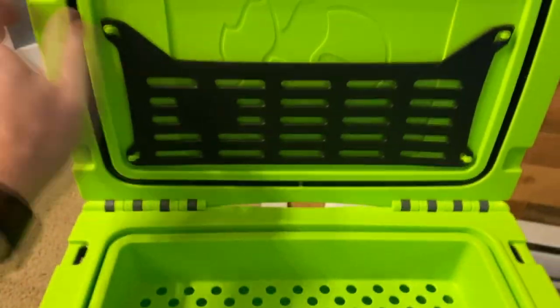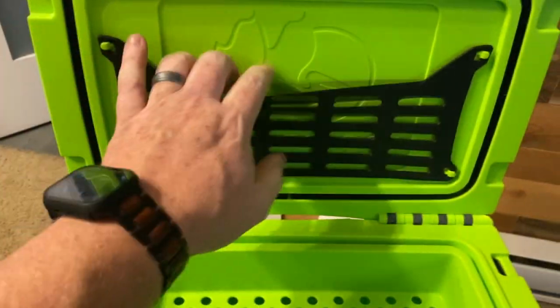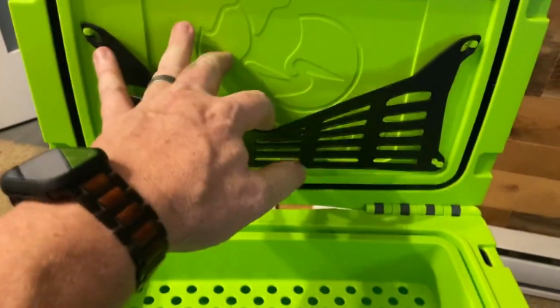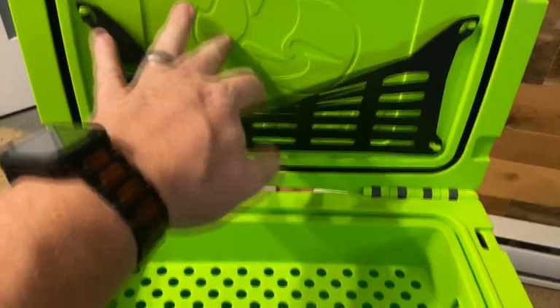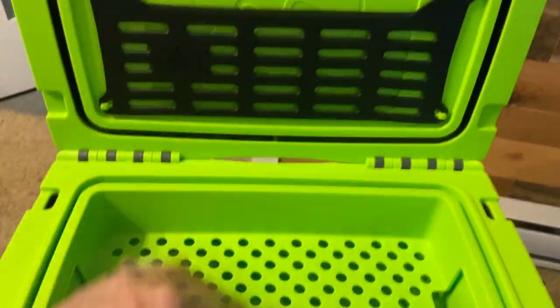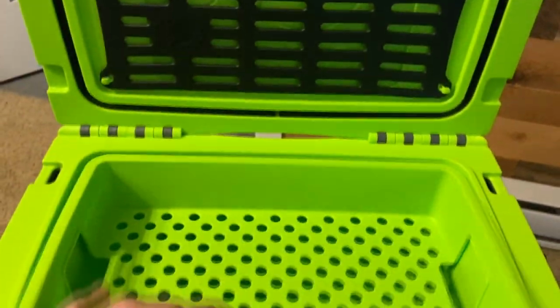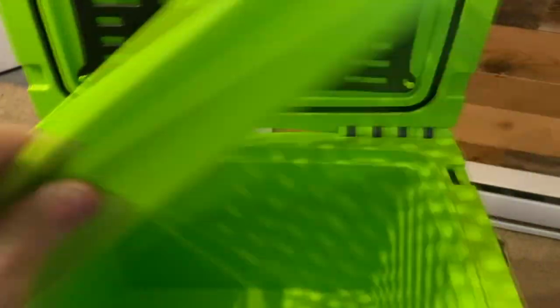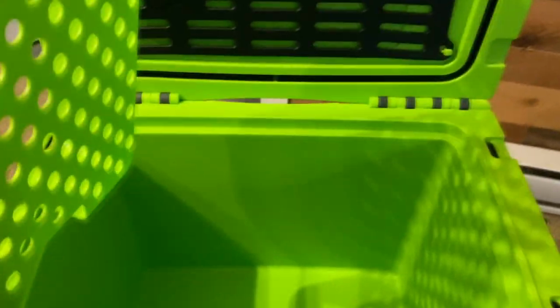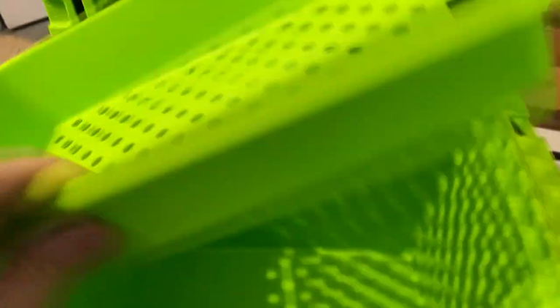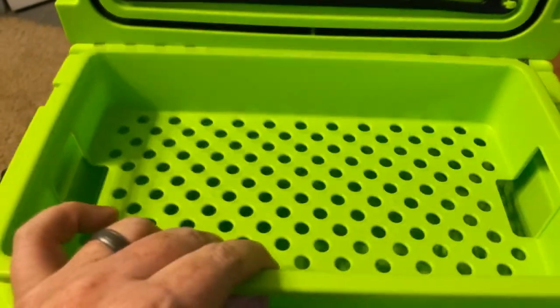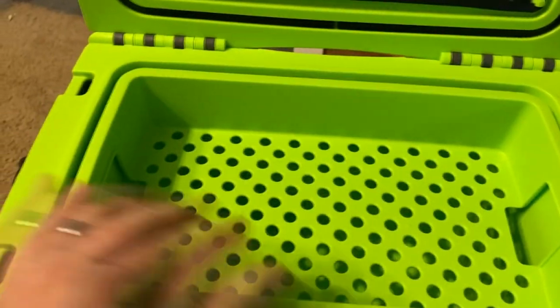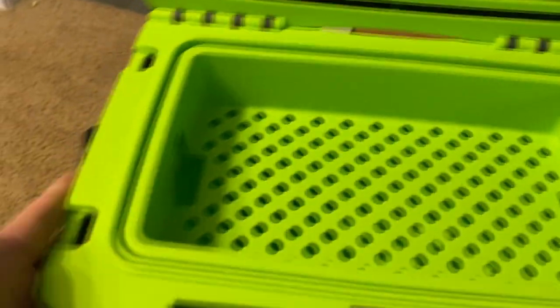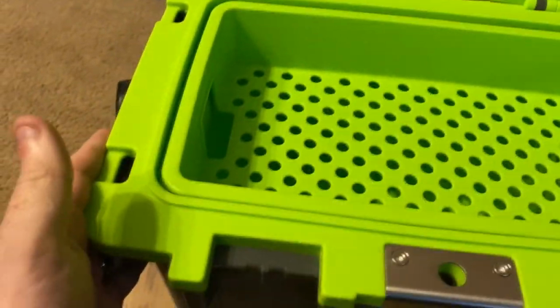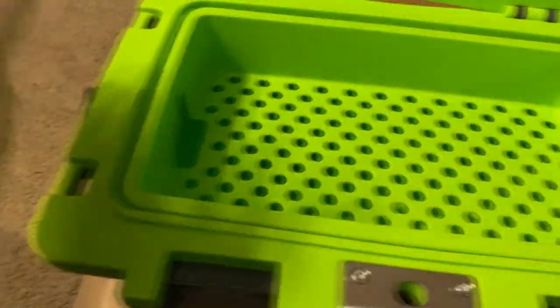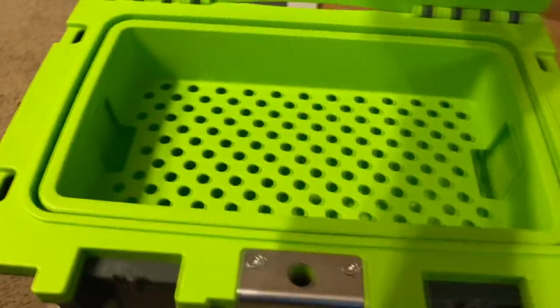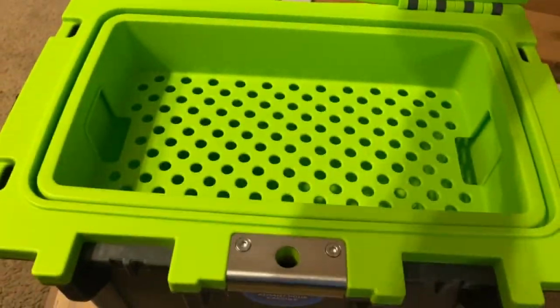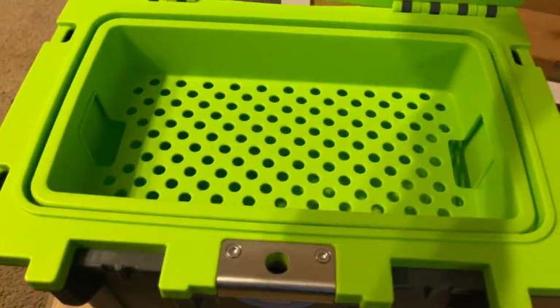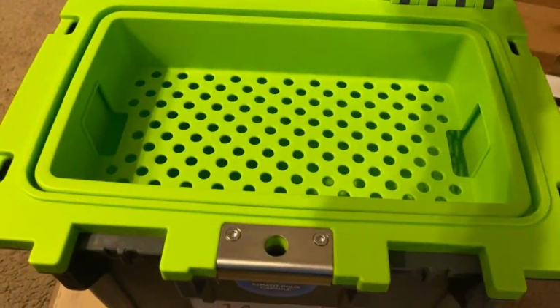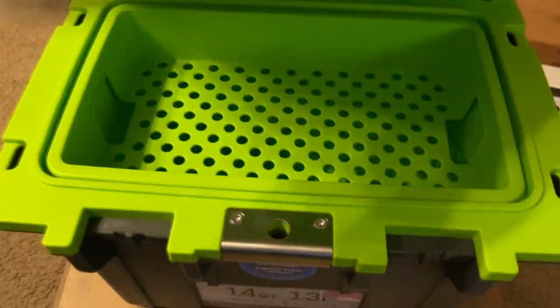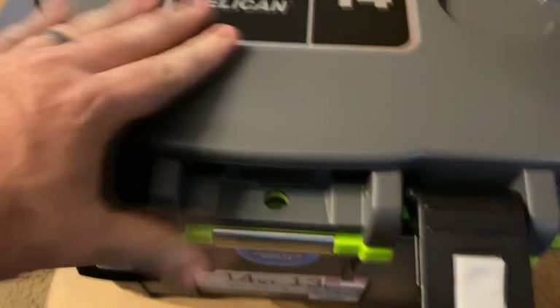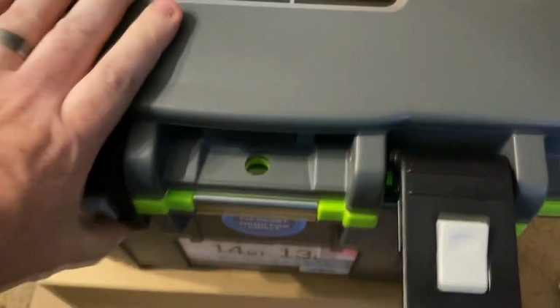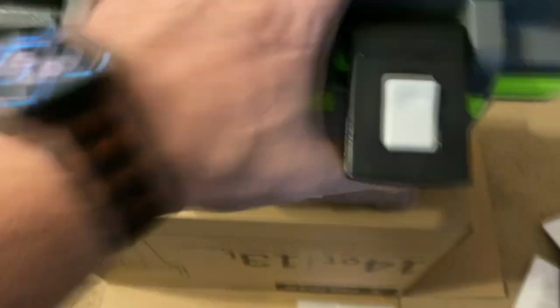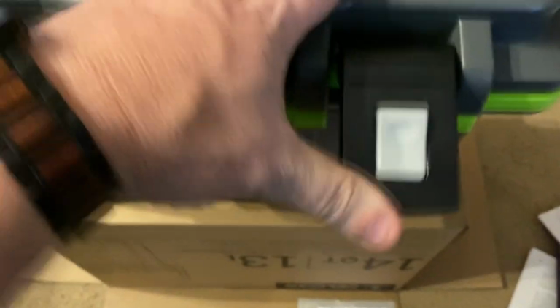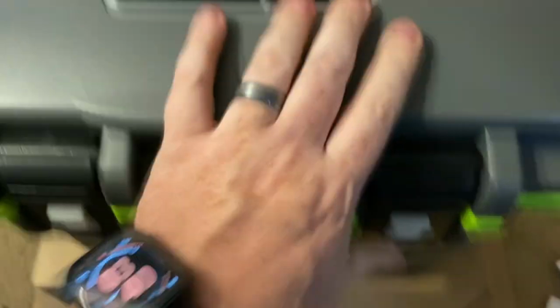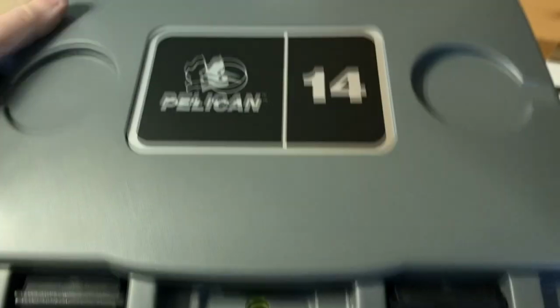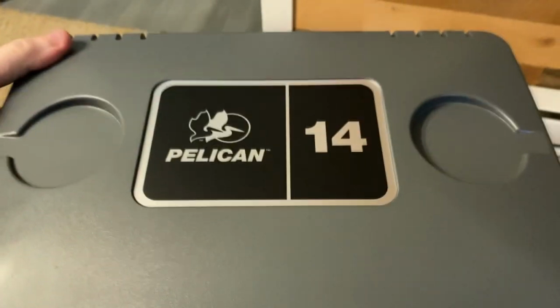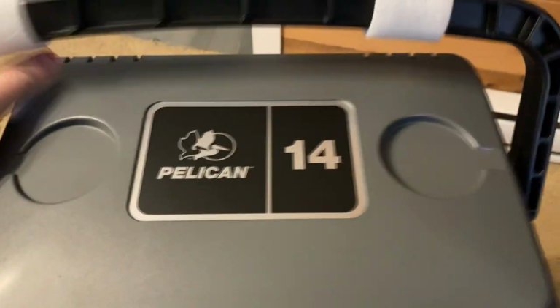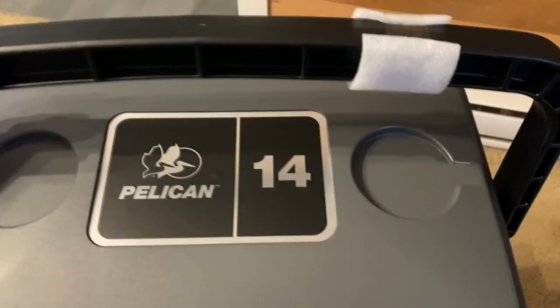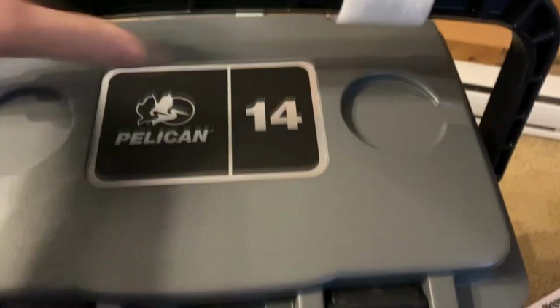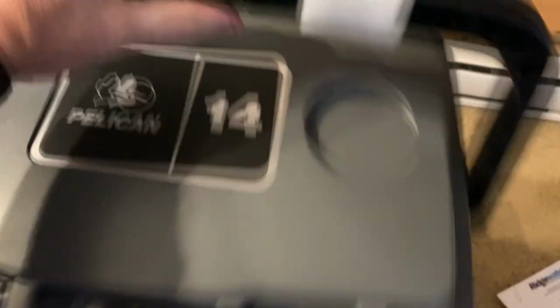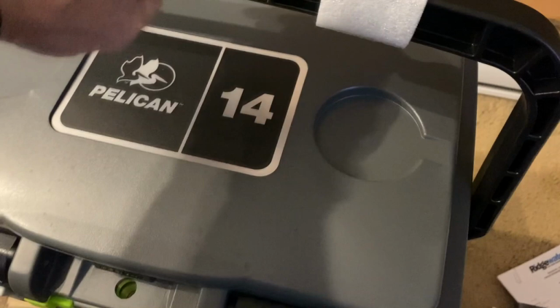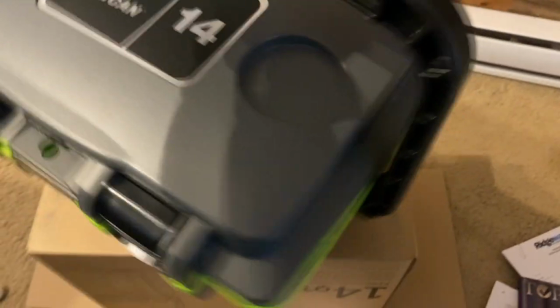Oh wow, look at this storage here. Got a container here. It matches our big one. It has the same kind of locks. Got a handle. This is perfect for the truck.